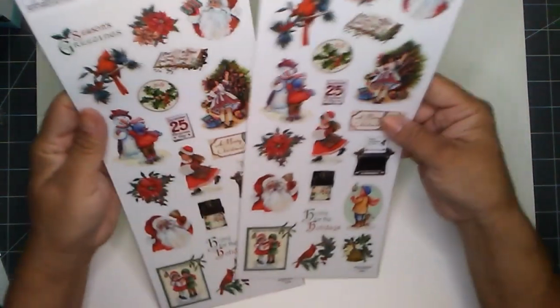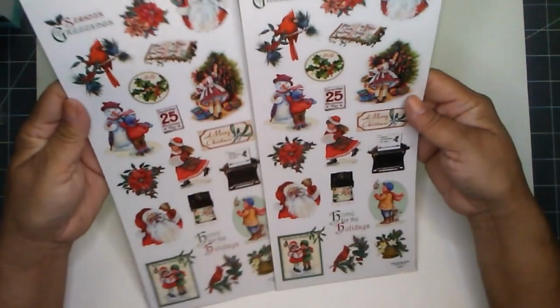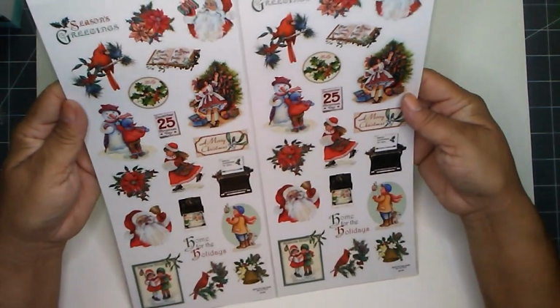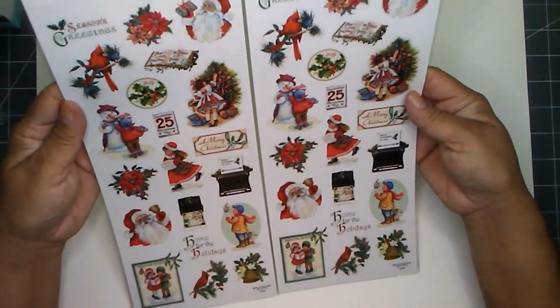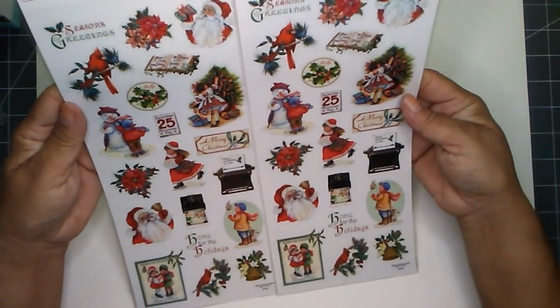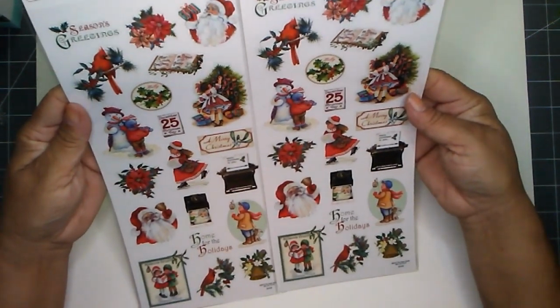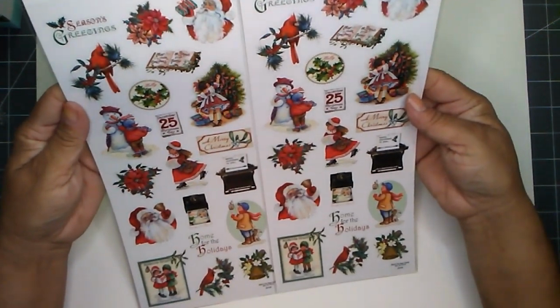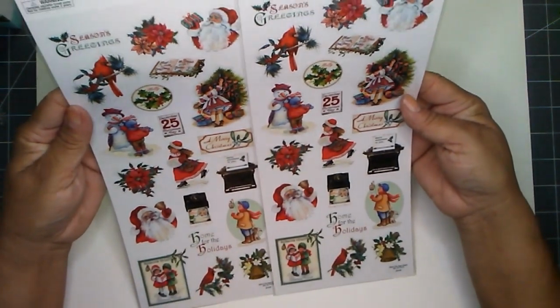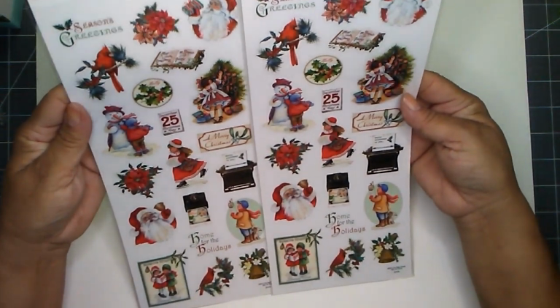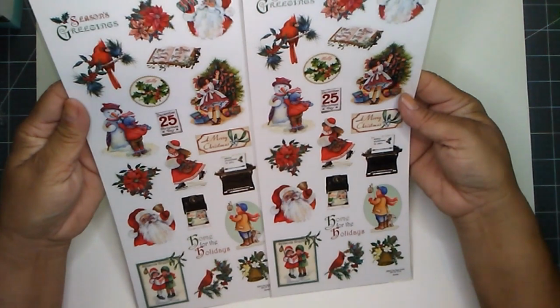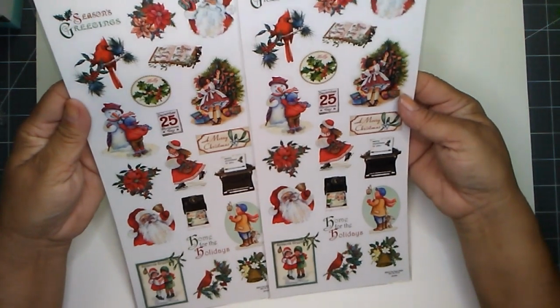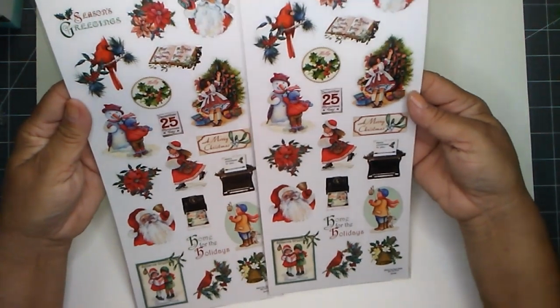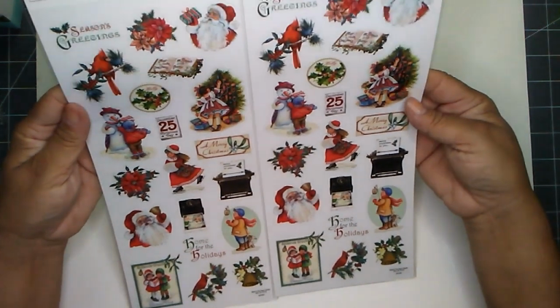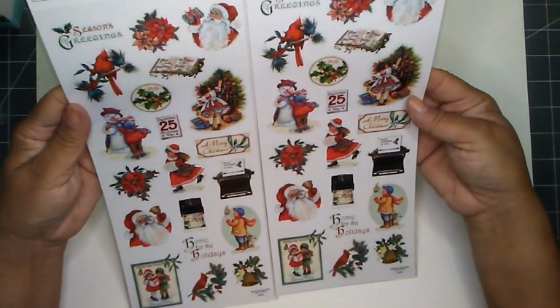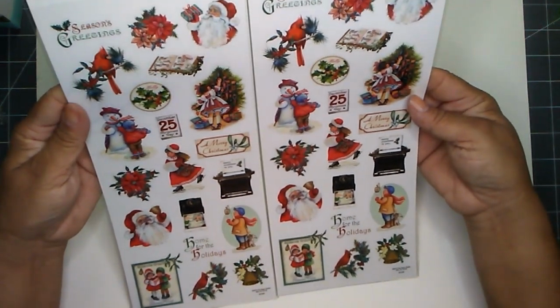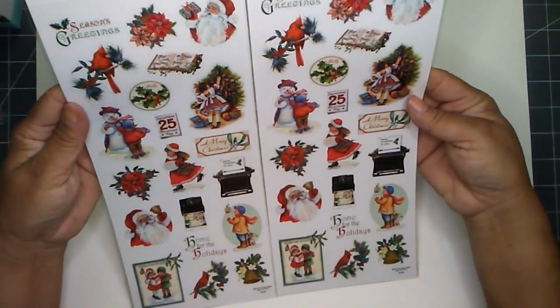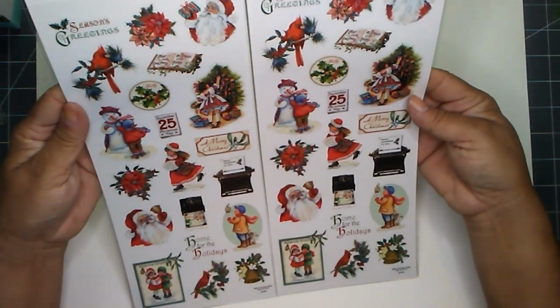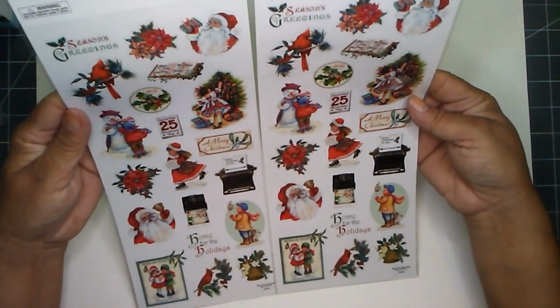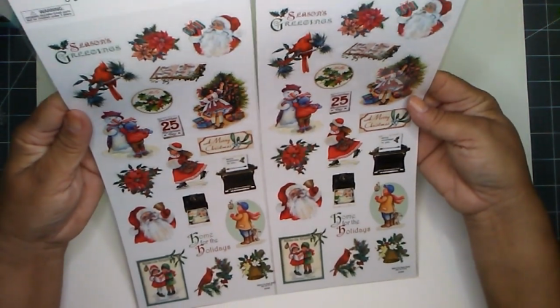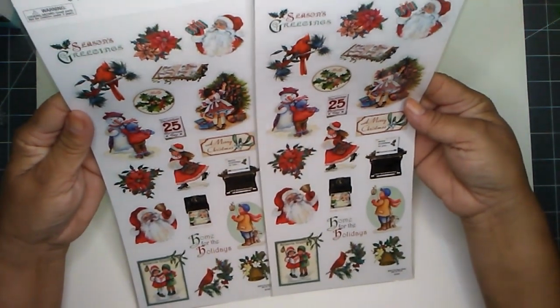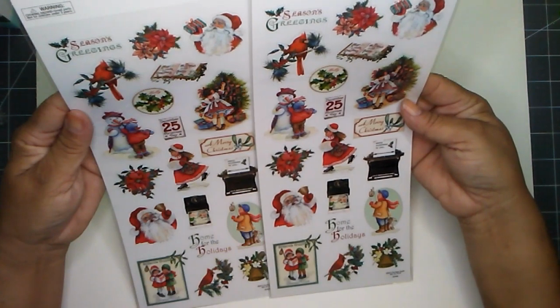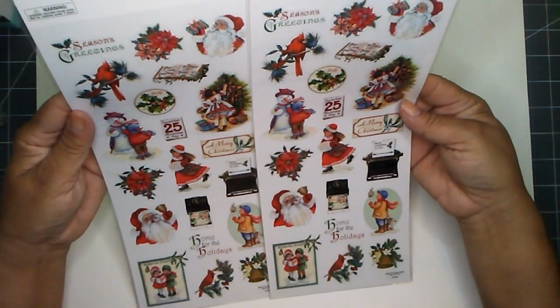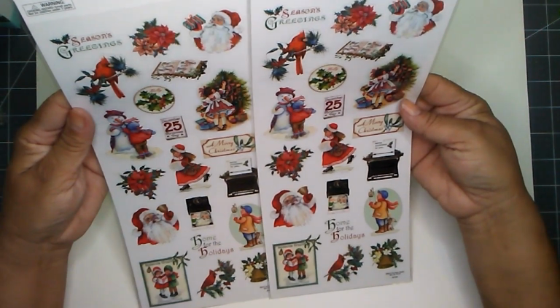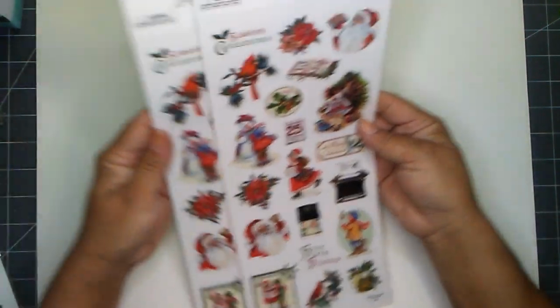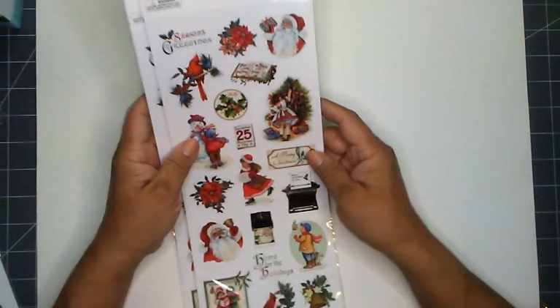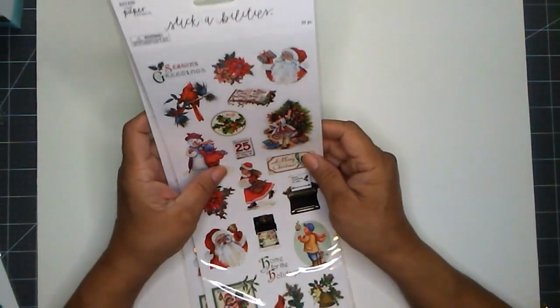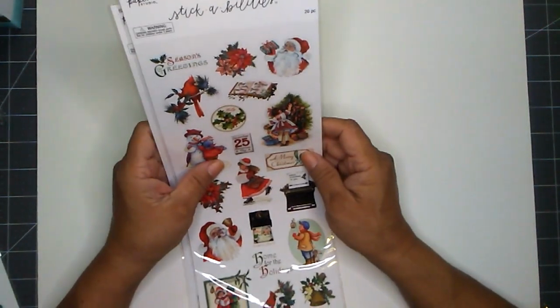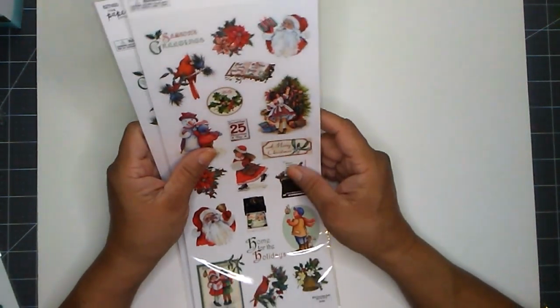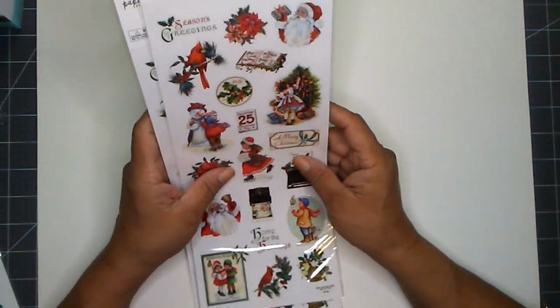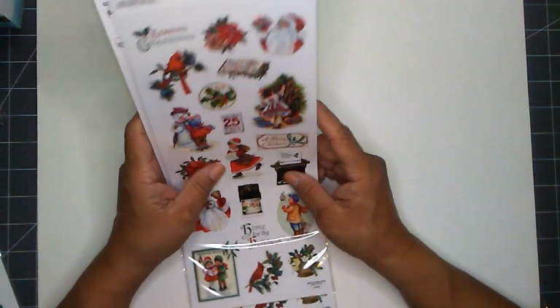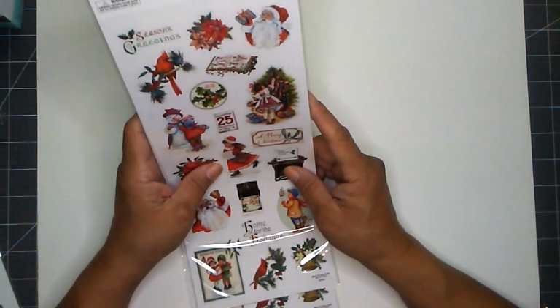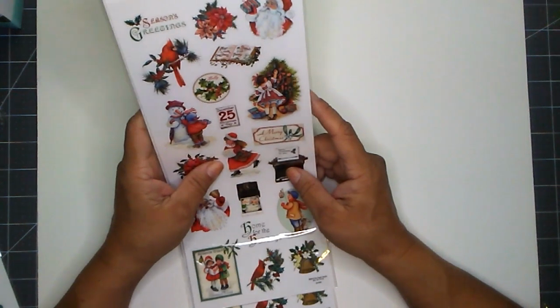And then I picked up two of these ones — these are the Christmas ones. I love them, really cute. These were $2.99 regular price also, and I paid about $1.49.